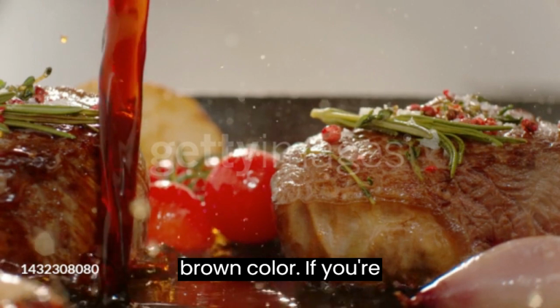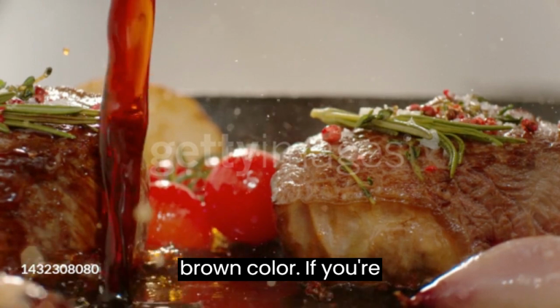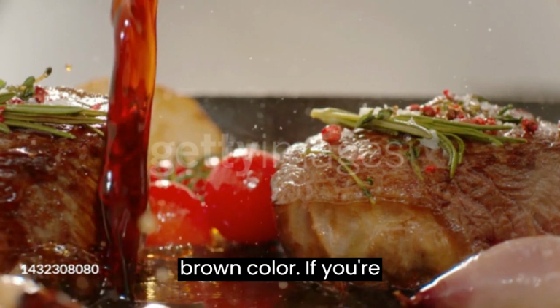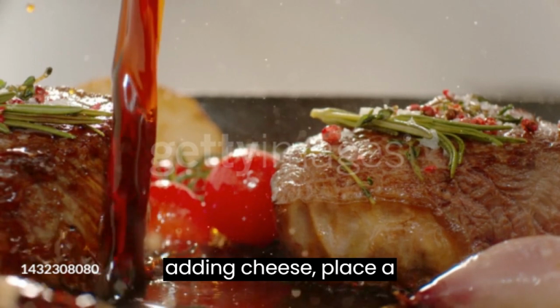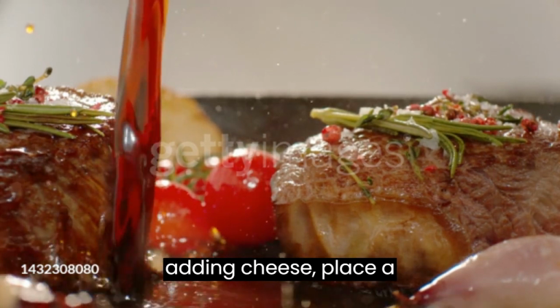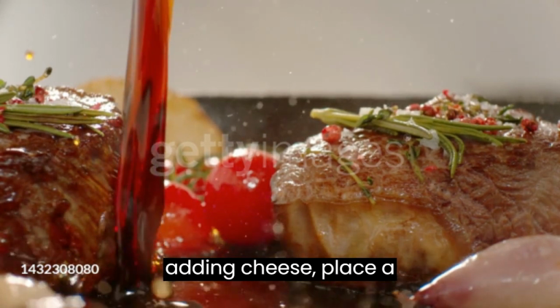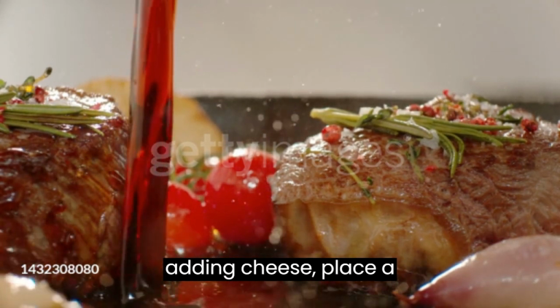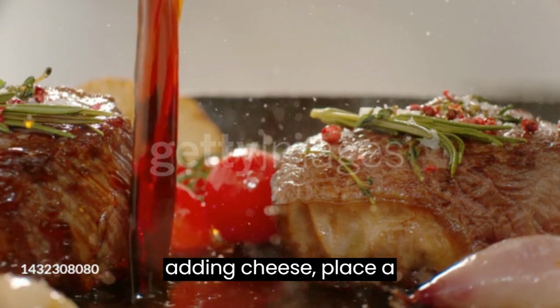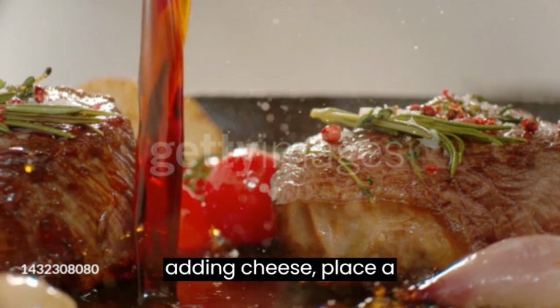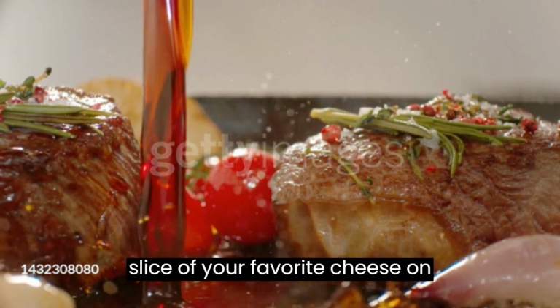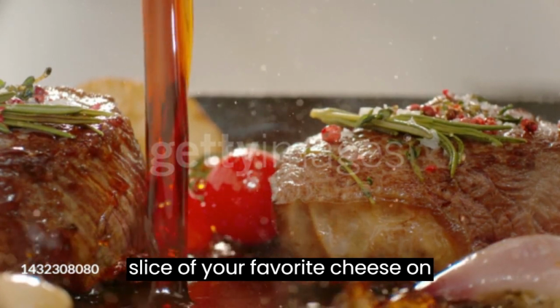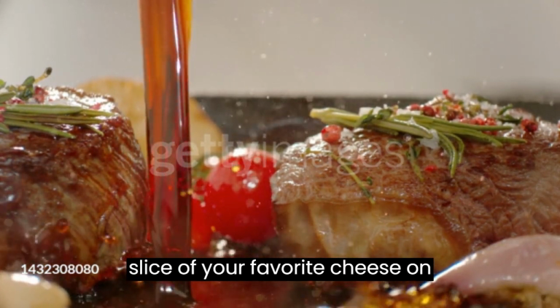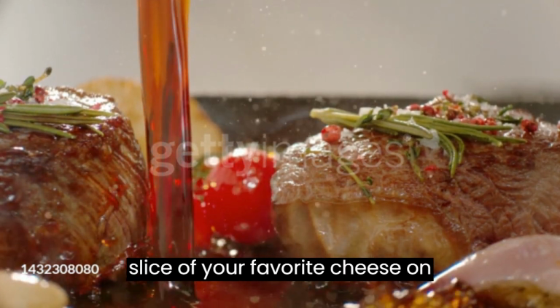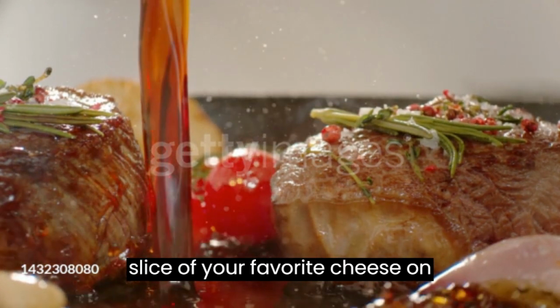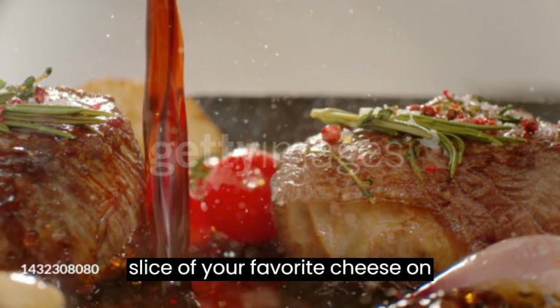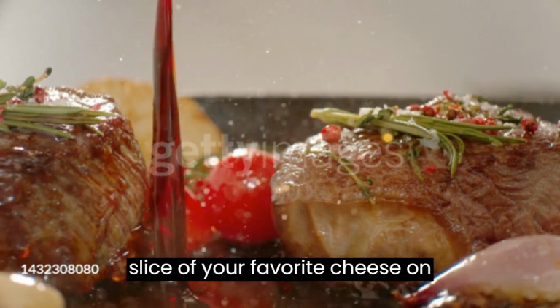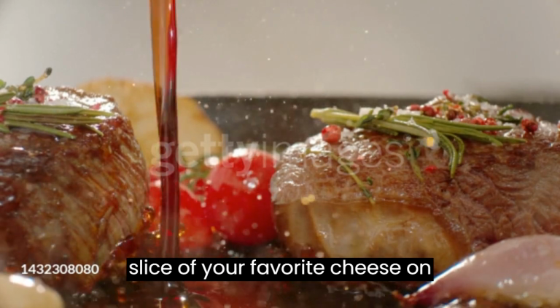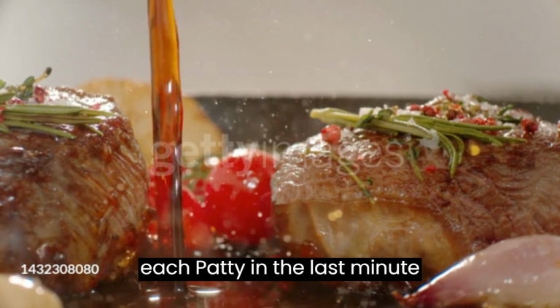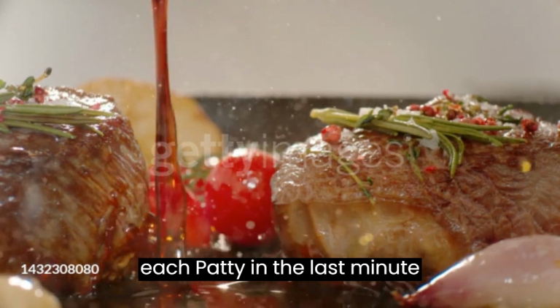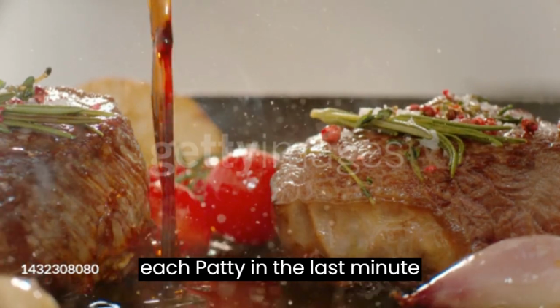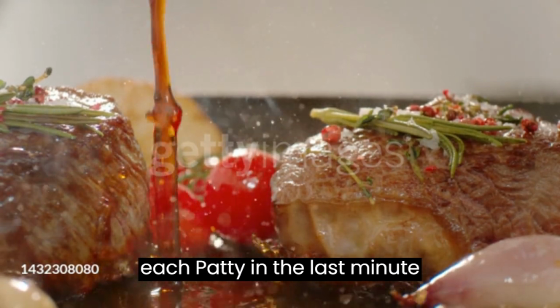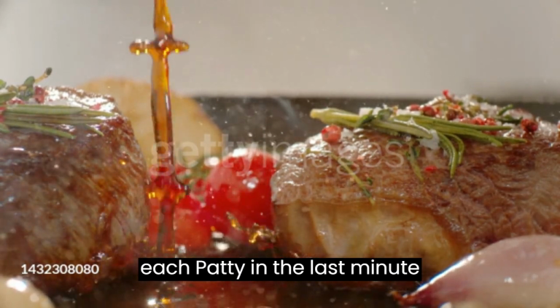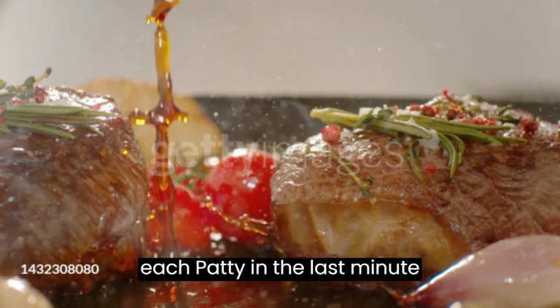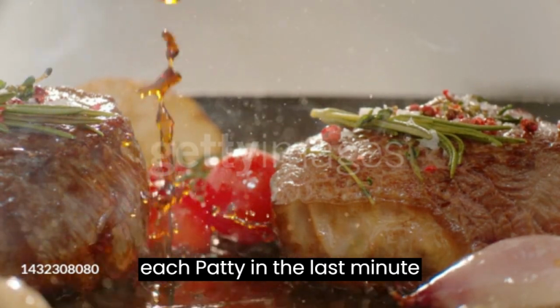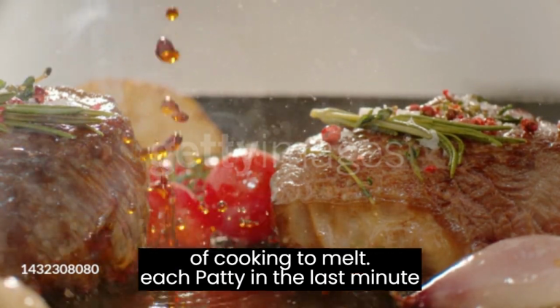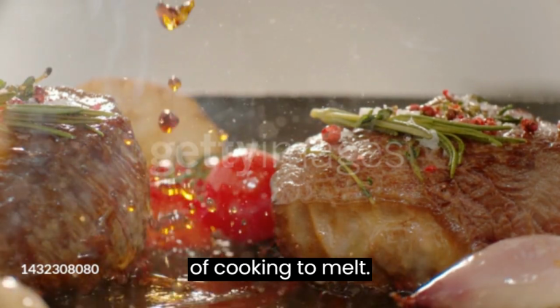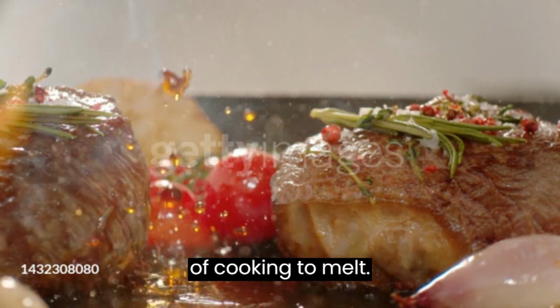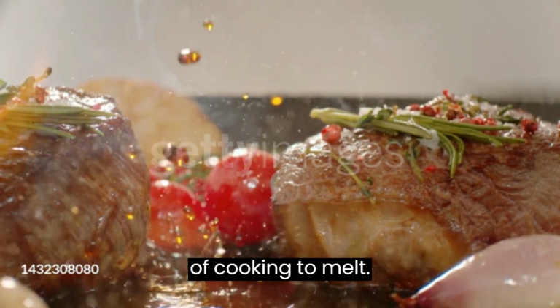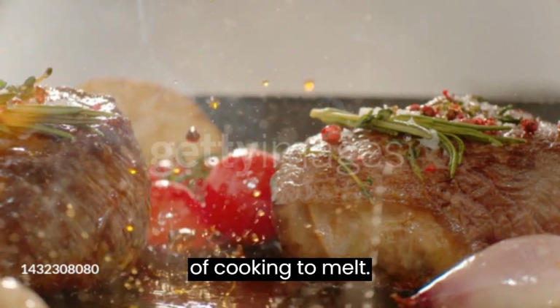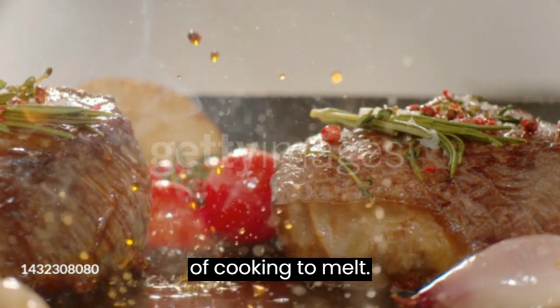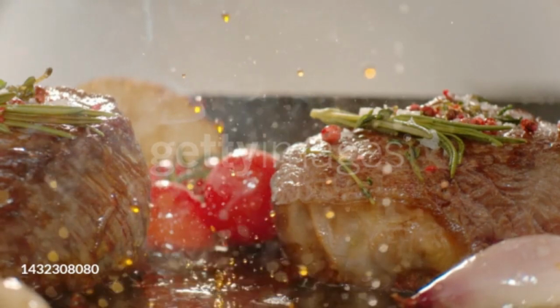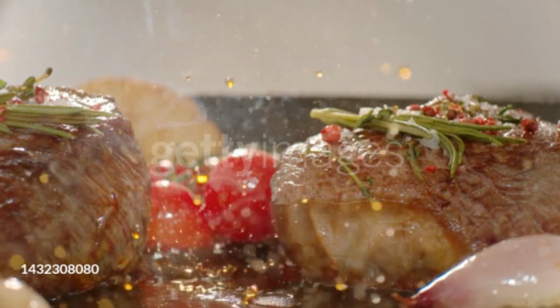If you're adding cheese, place a slice of your favorite cheese on each patty in the last minute of cooking to melt.